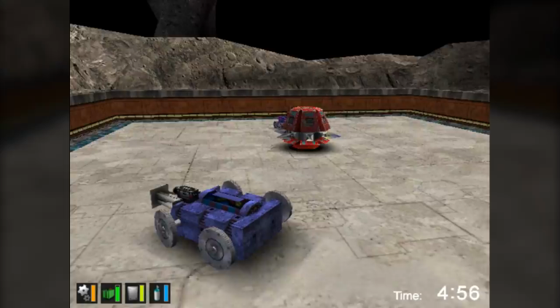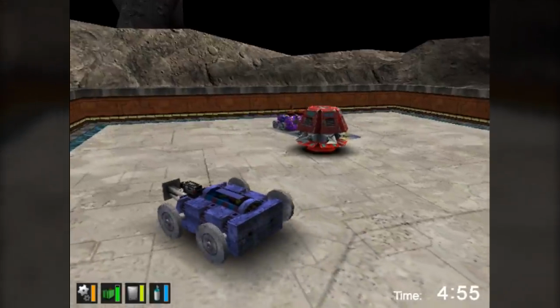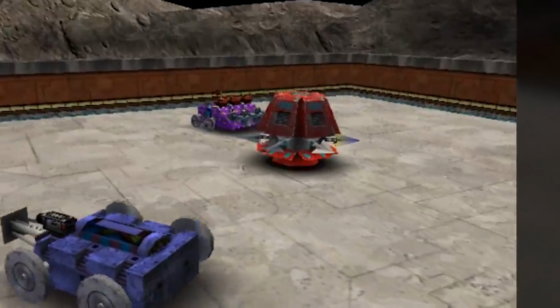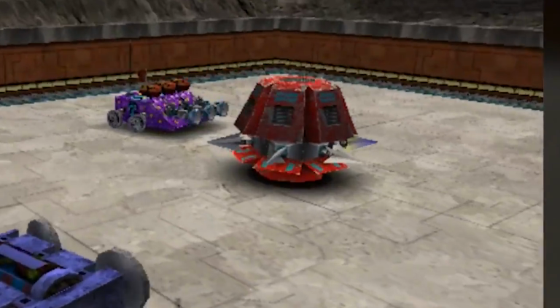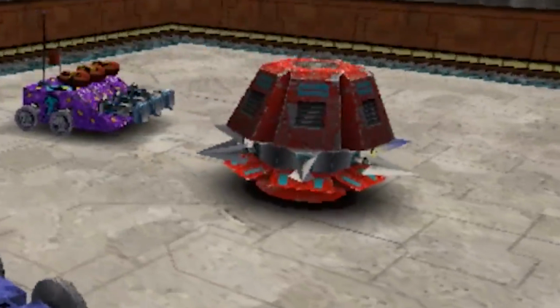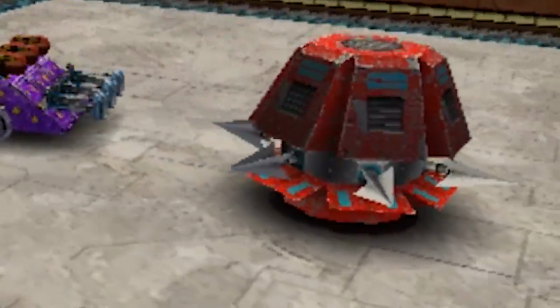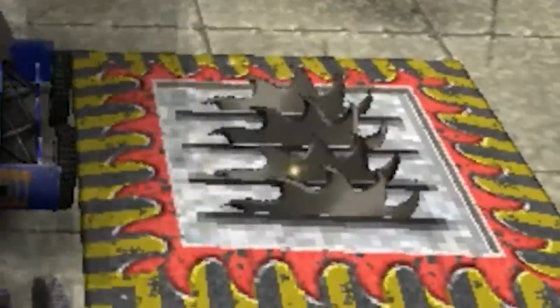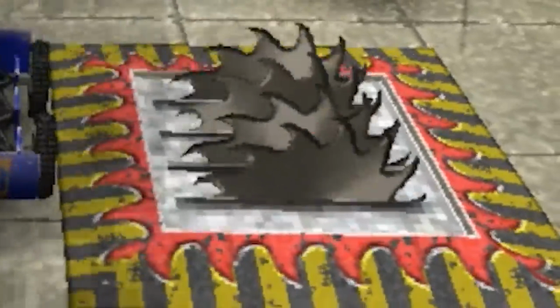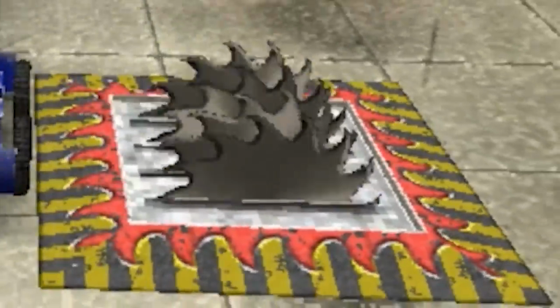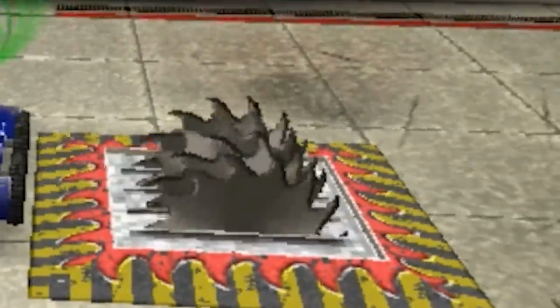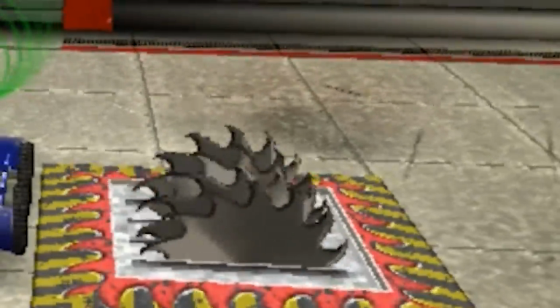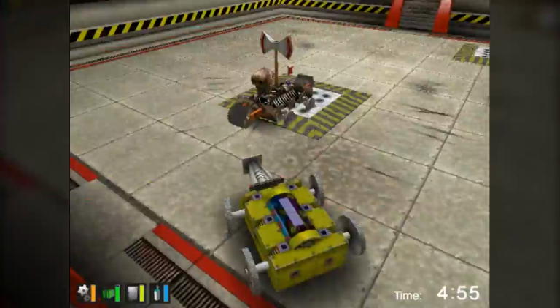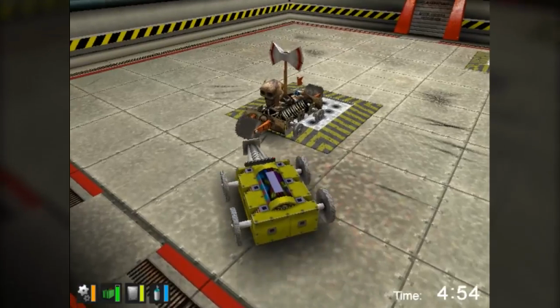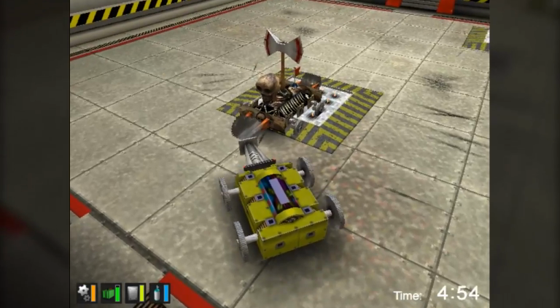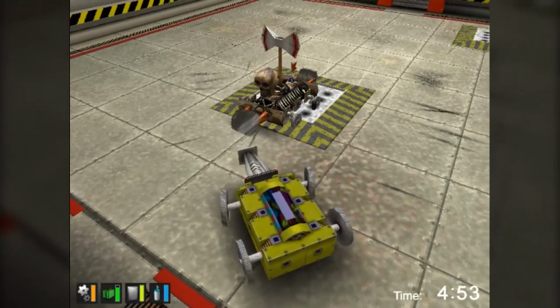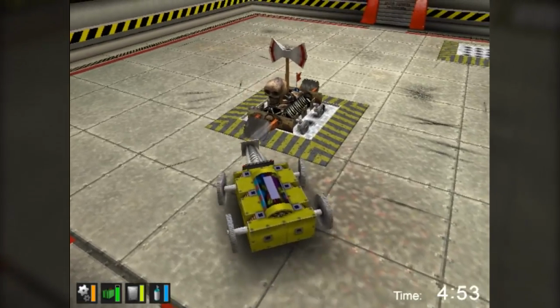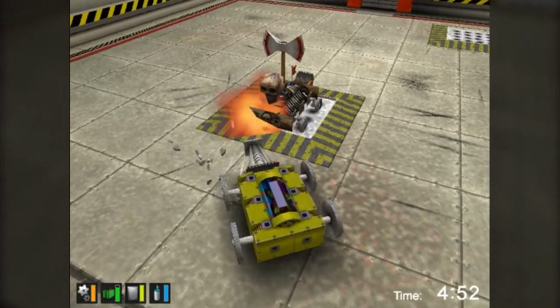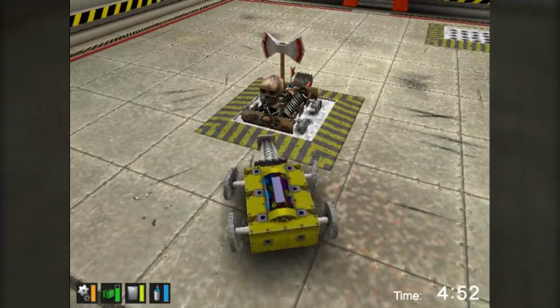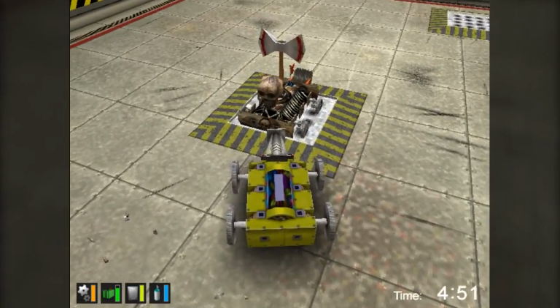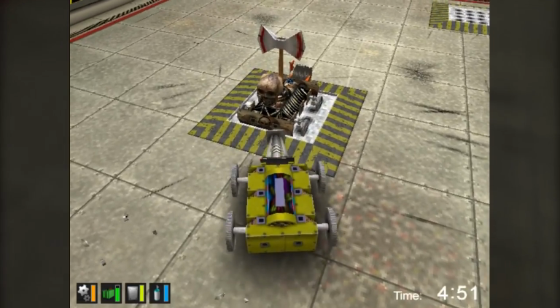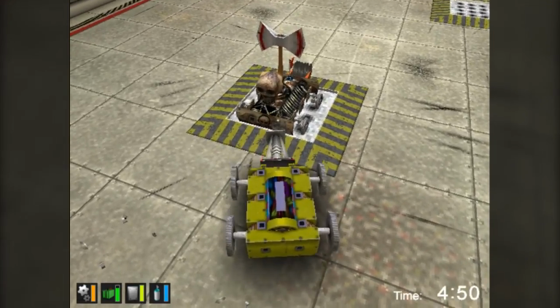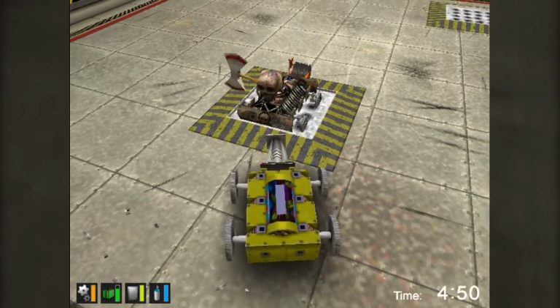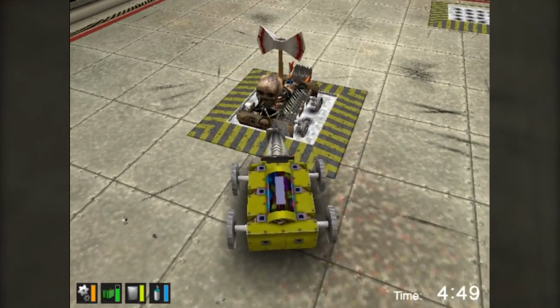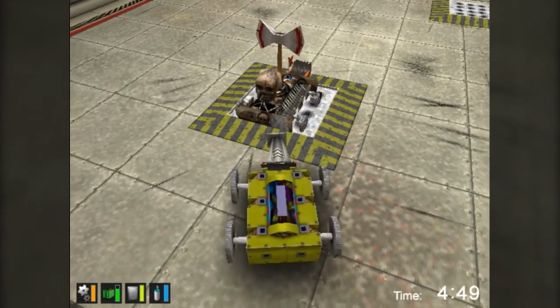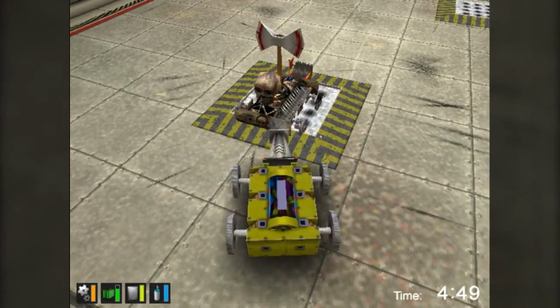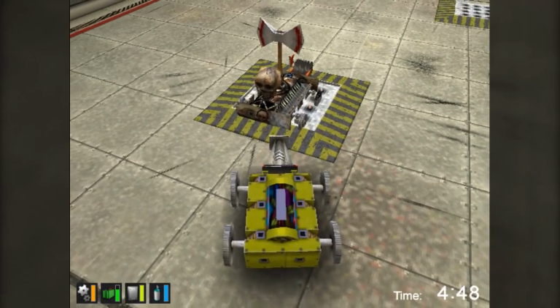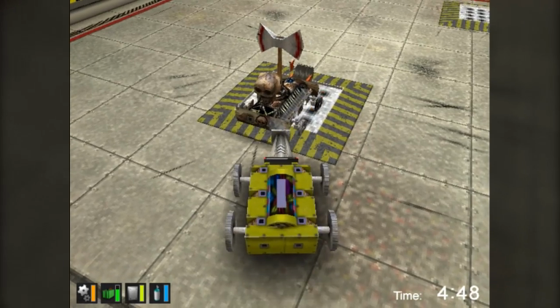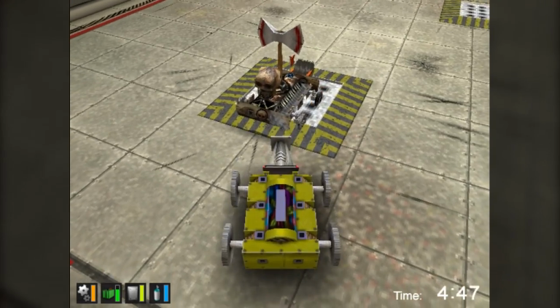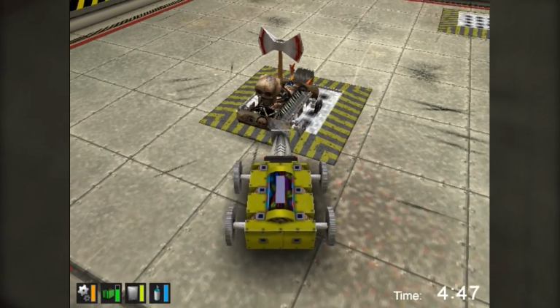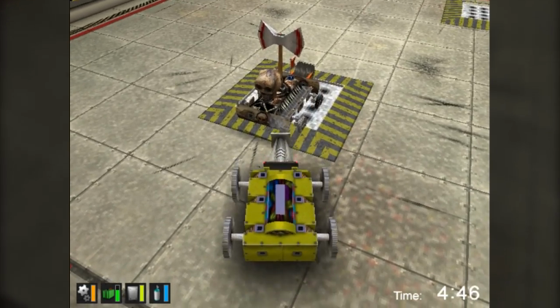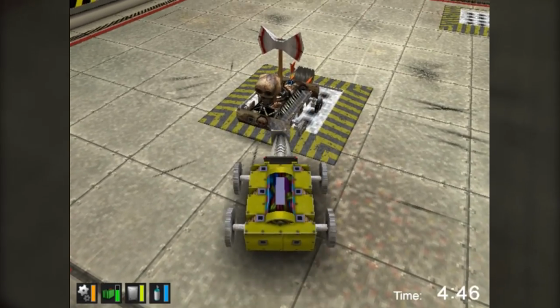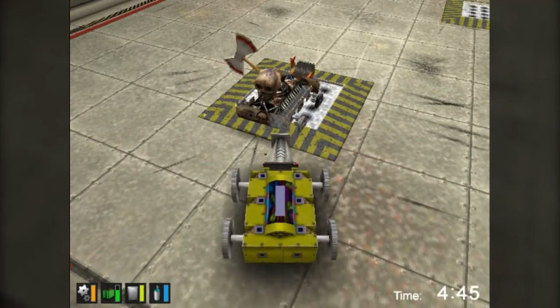Most arenas are outfitted with hazards, usually some form of spikes or saws. They don't deal much damage, but if you can get your opponent to go on top of one, it can be entertaining watching them take small amounts of damage — and oftentimes get completely stuck.